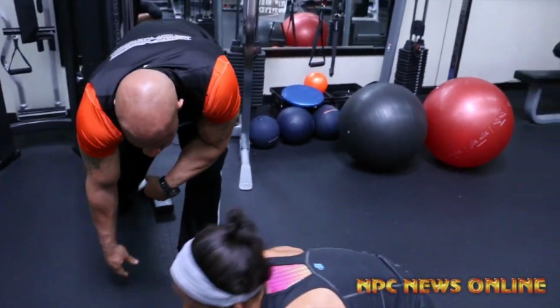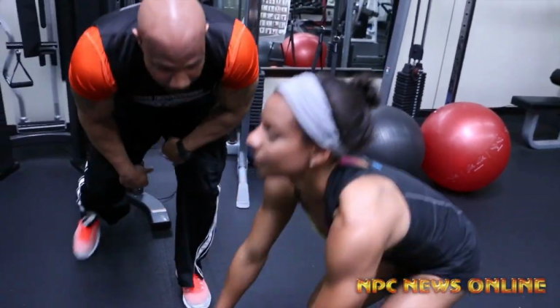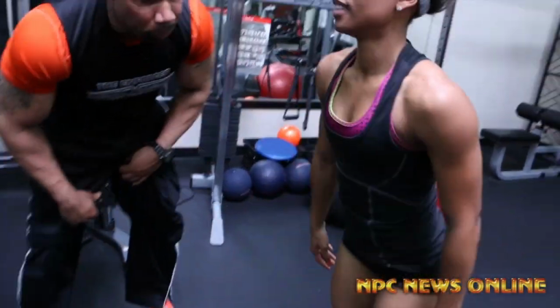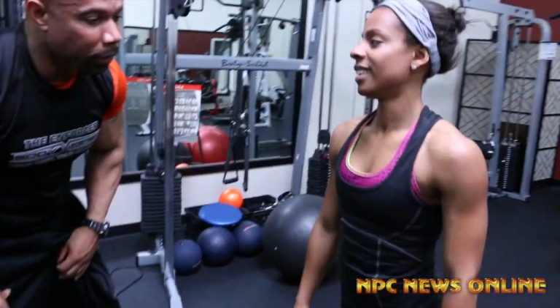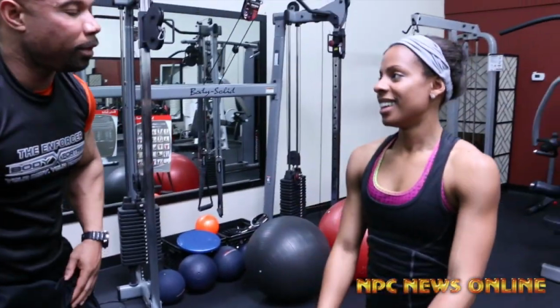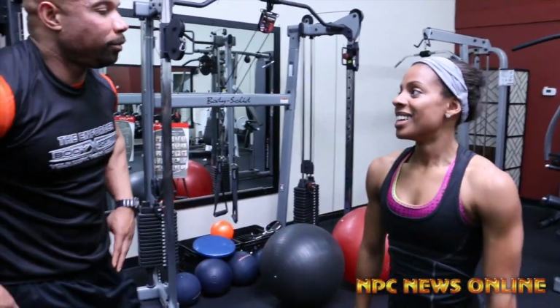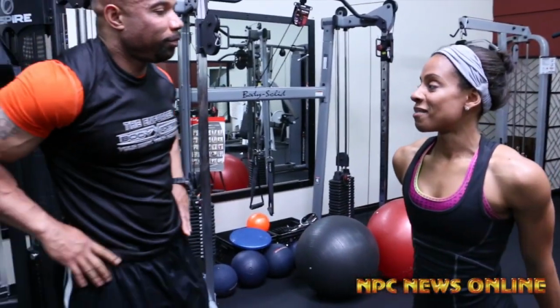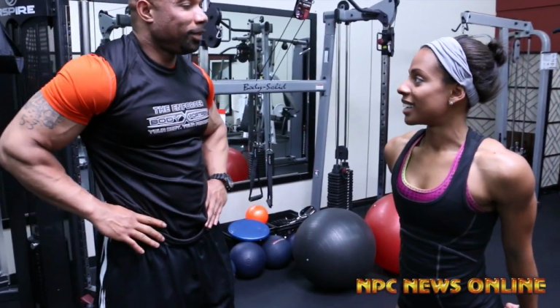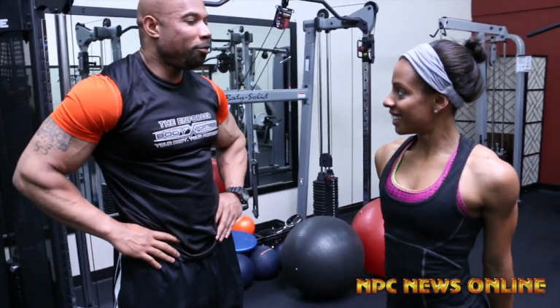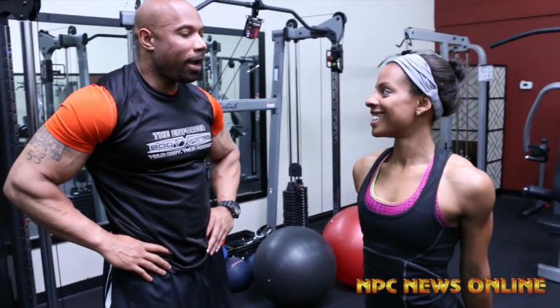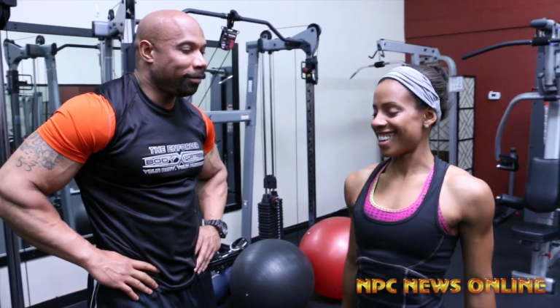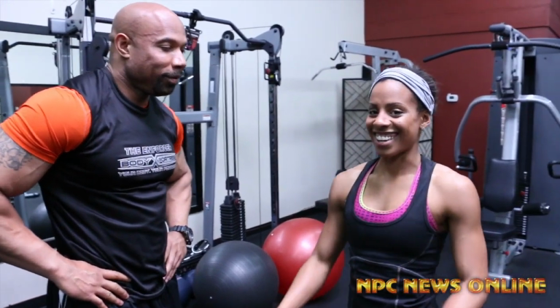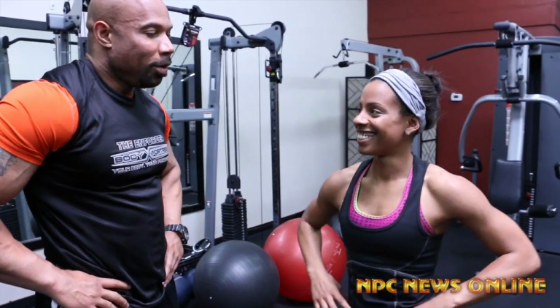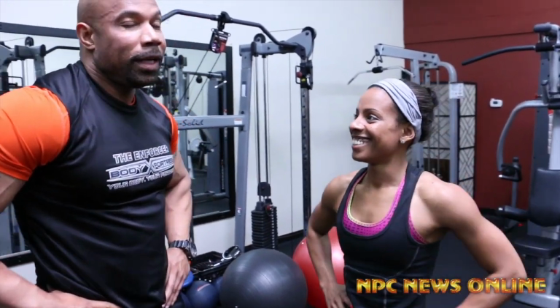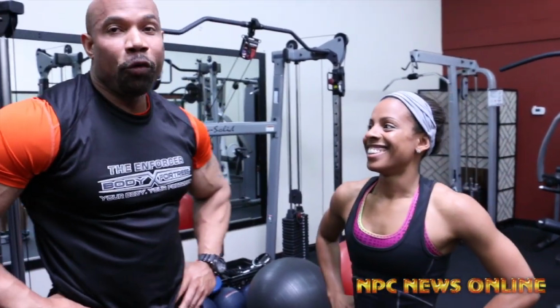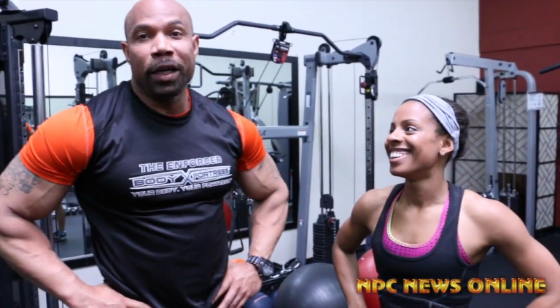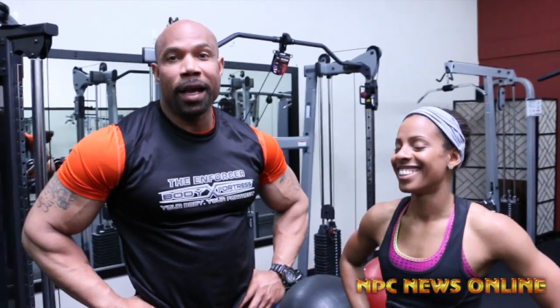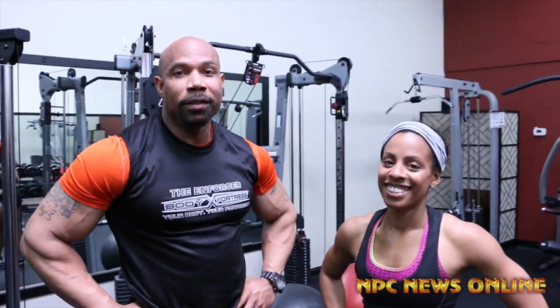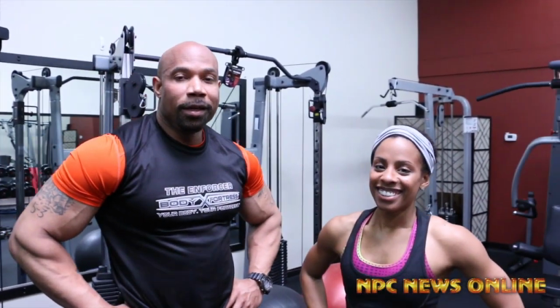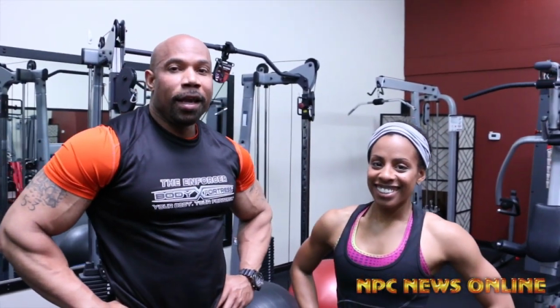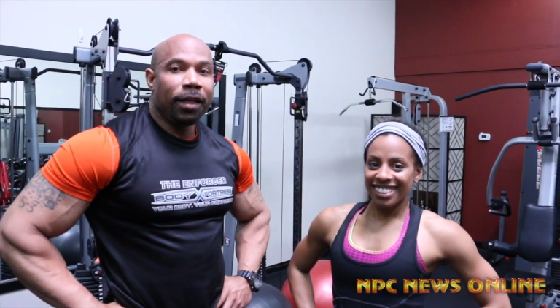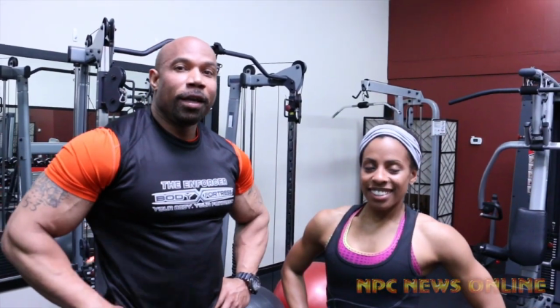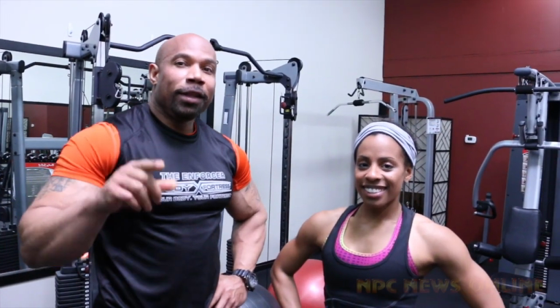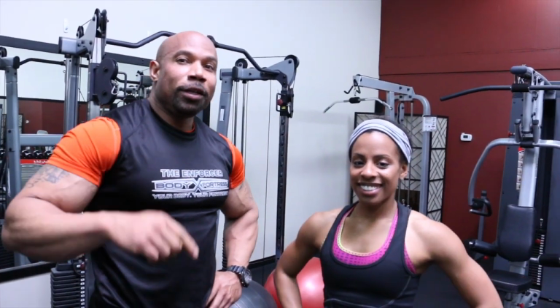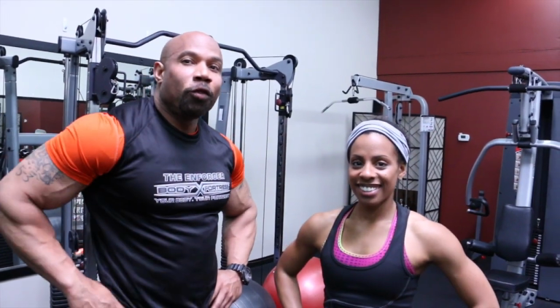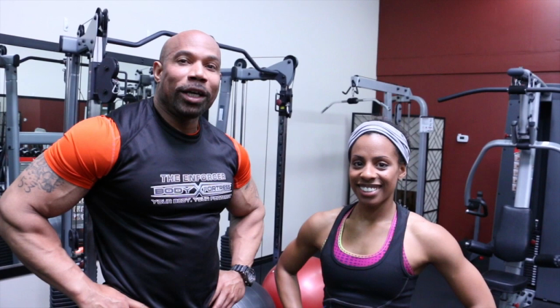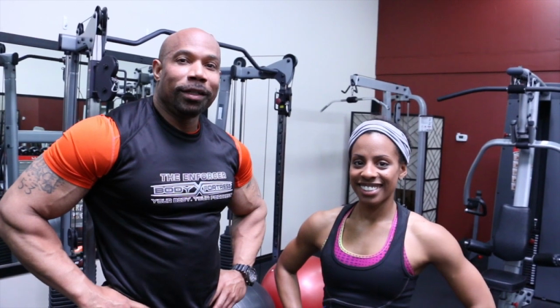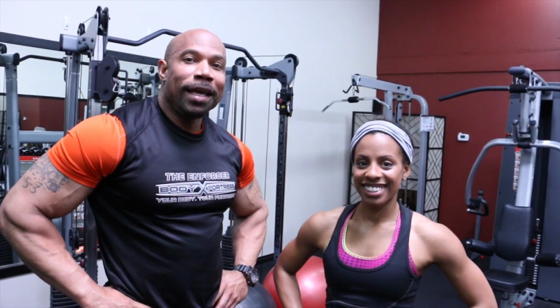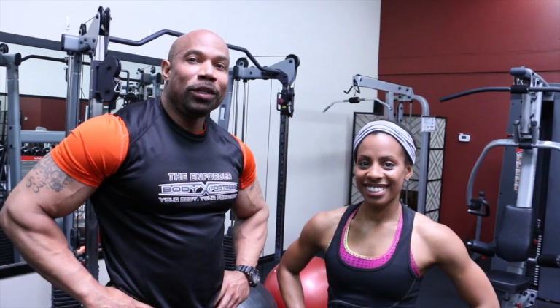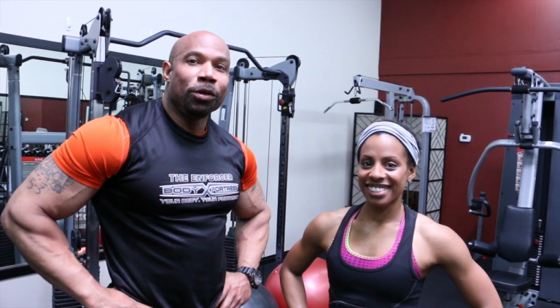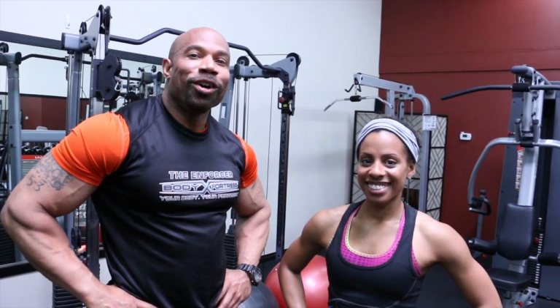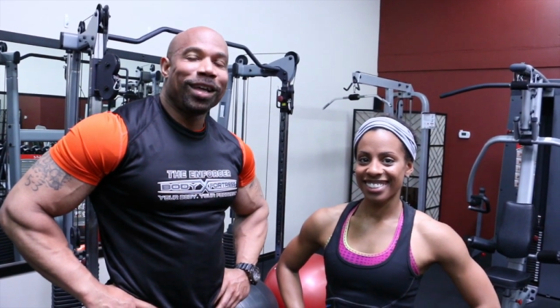Well, how do those glutes feel, Rochelle? They're on fire! Yeah, that's our four glute exercises. Thanks for watching NPC News Online.